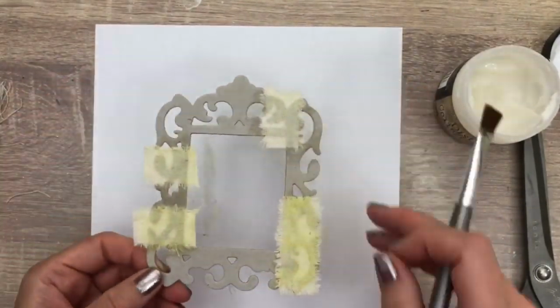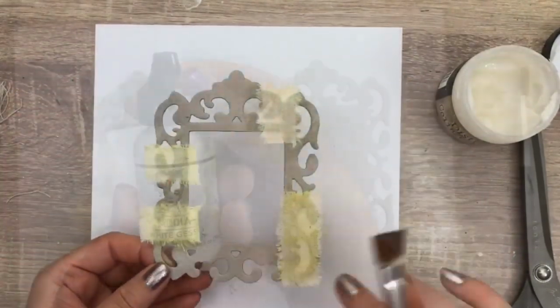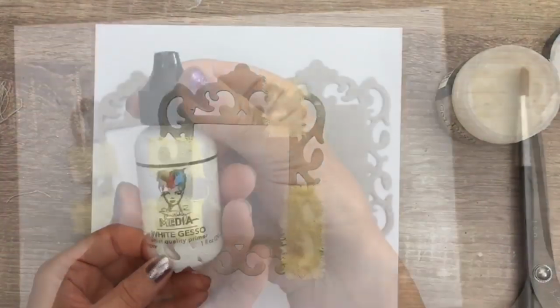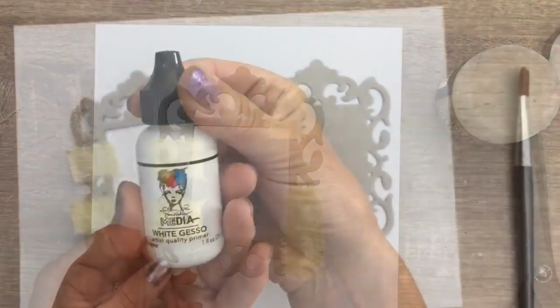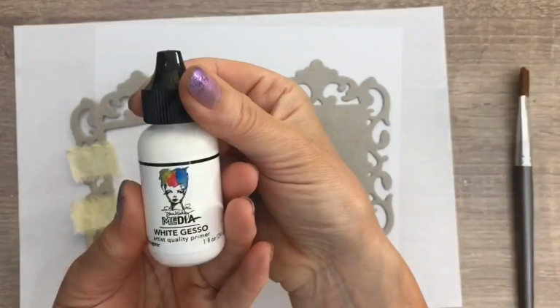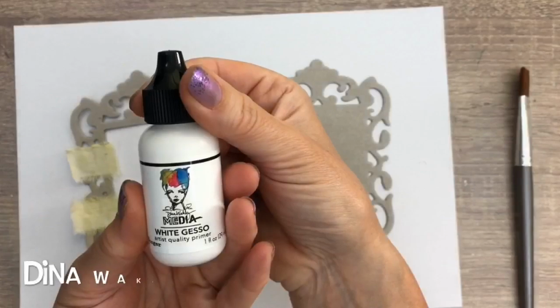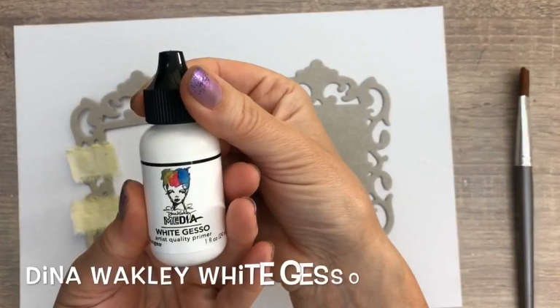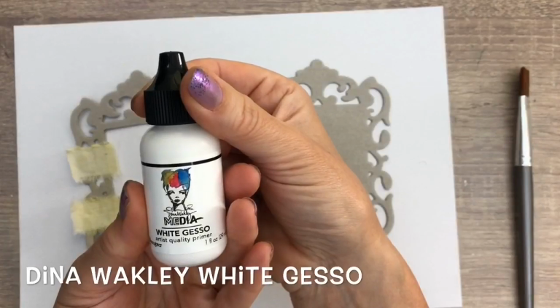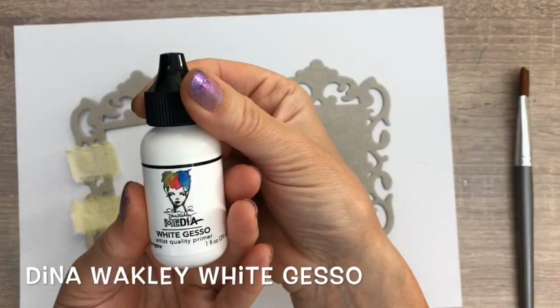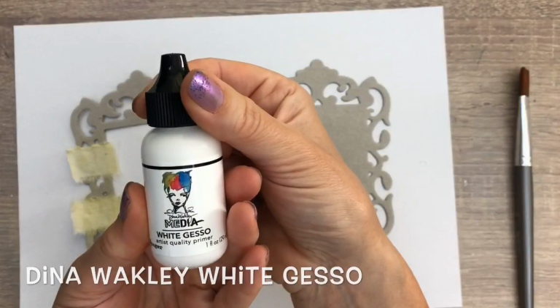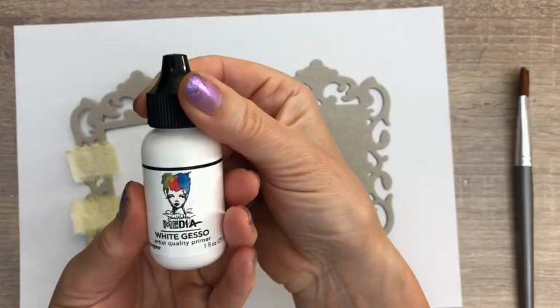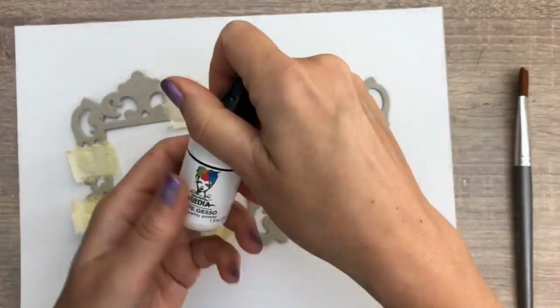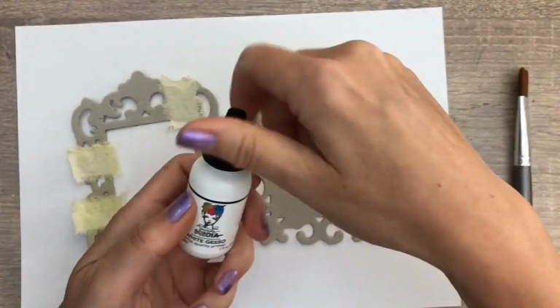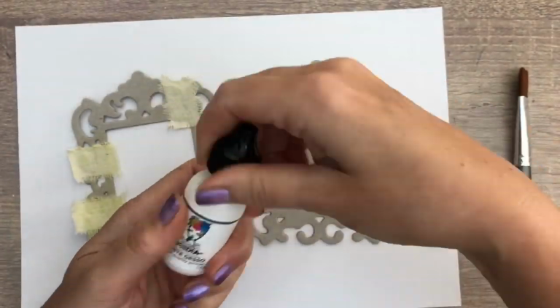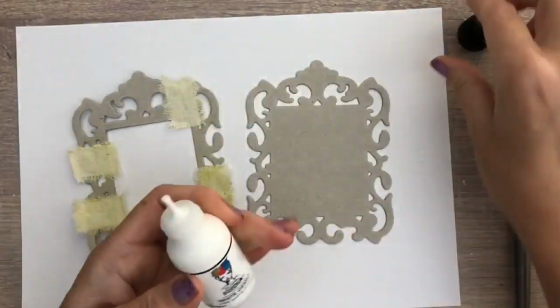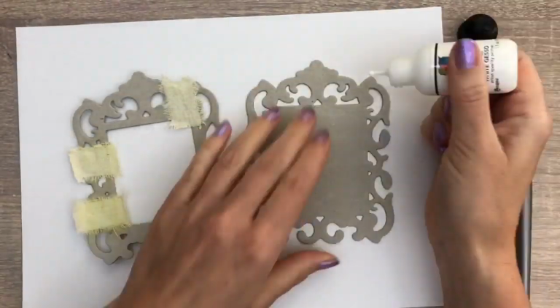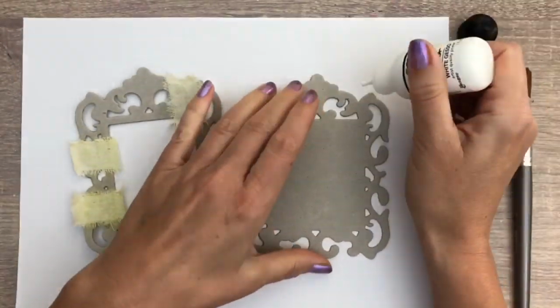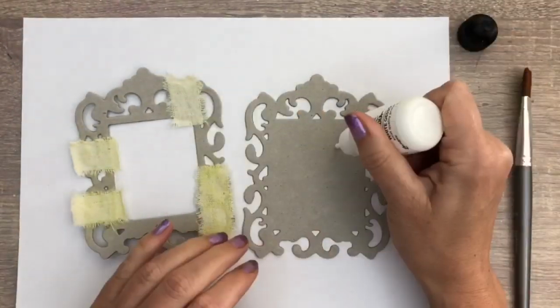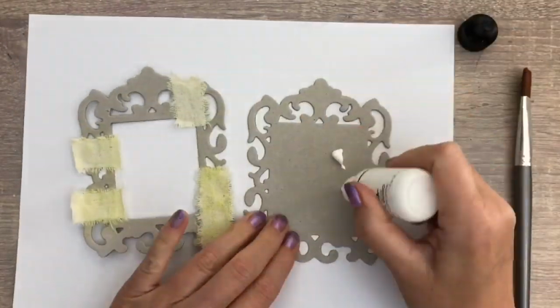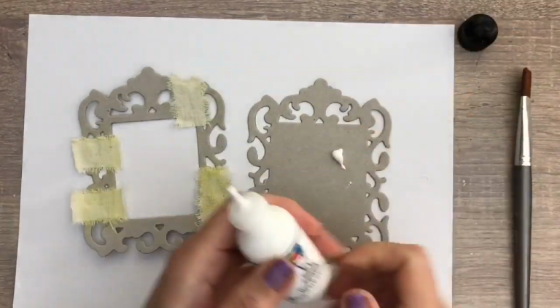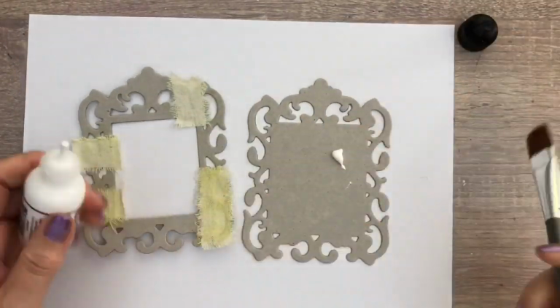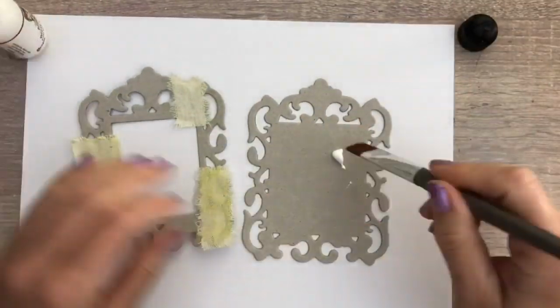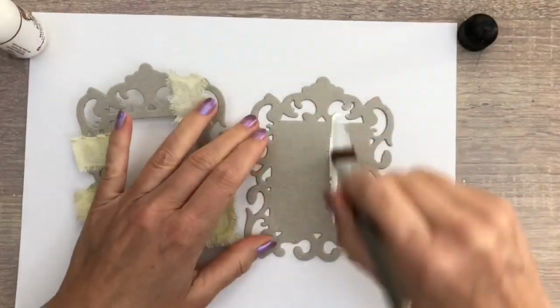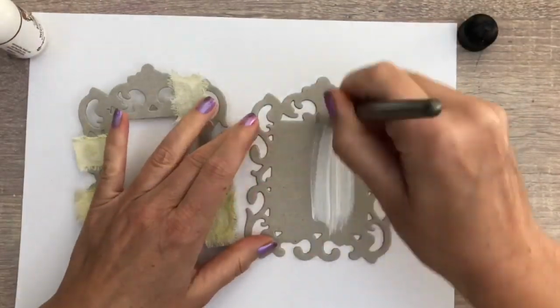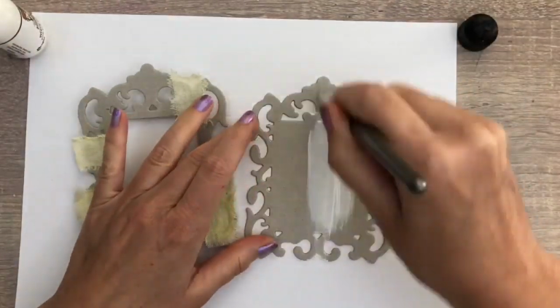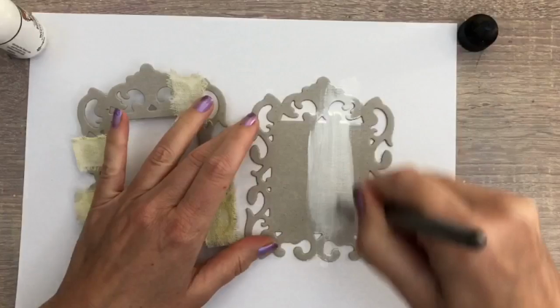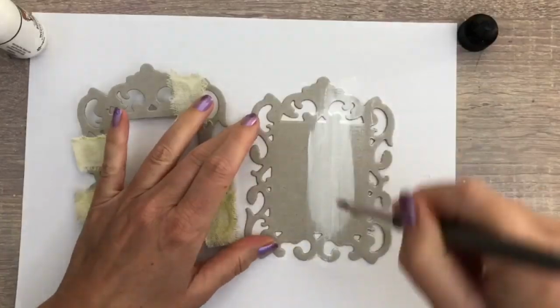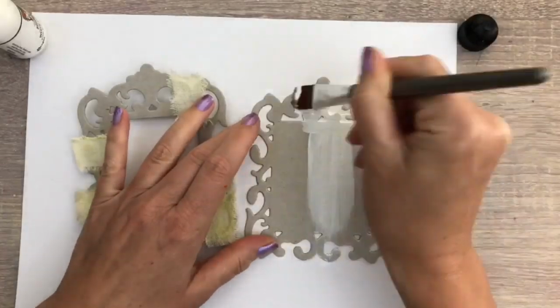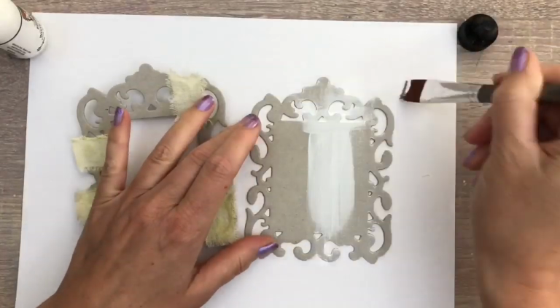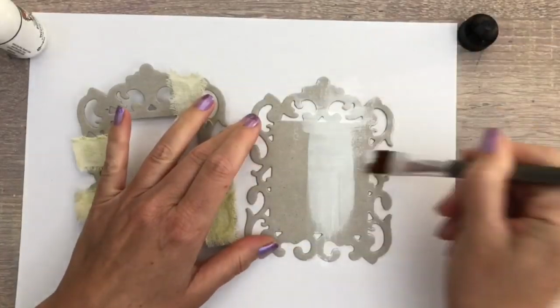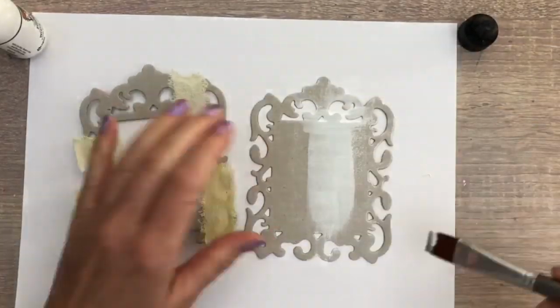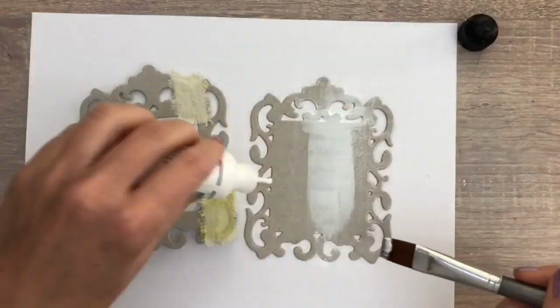After drying, I'm going to add a coat of gesso to make it ready for the next layer. I sped up the video a bit — I'm really not that fast.